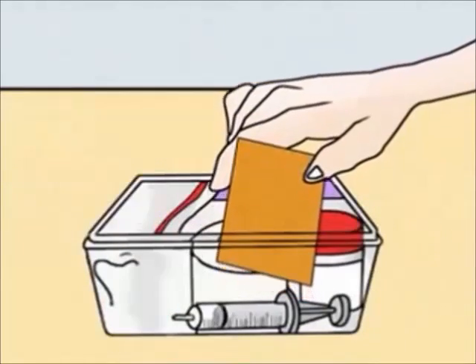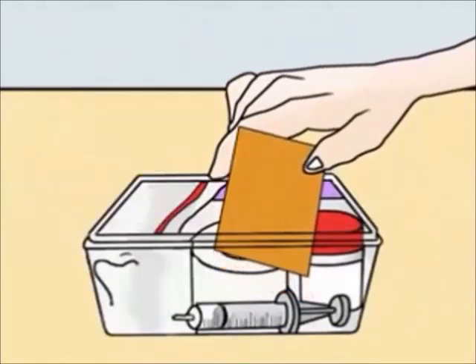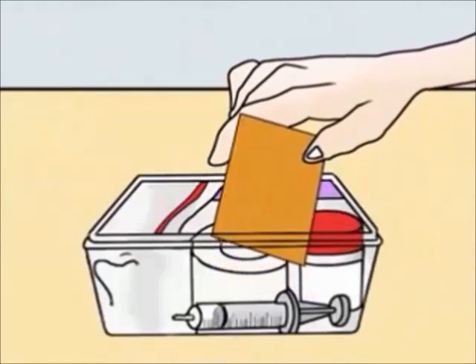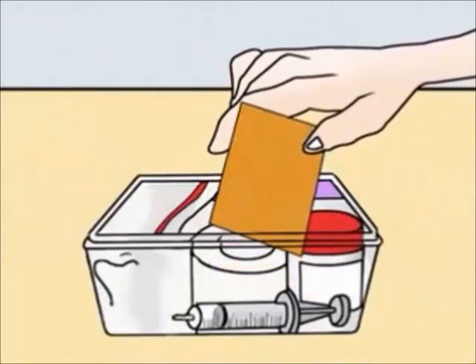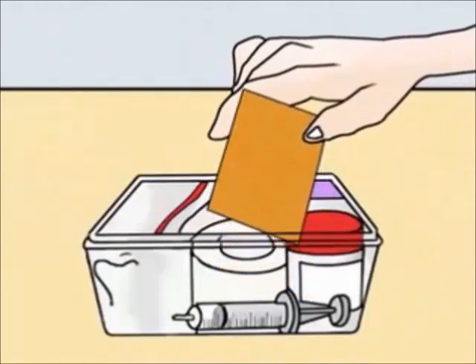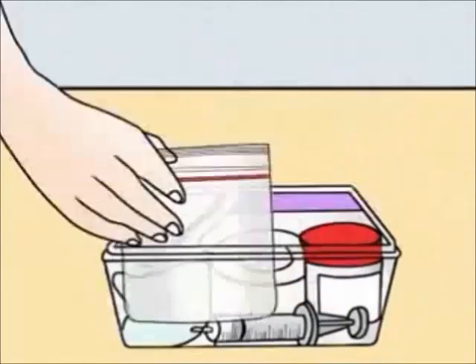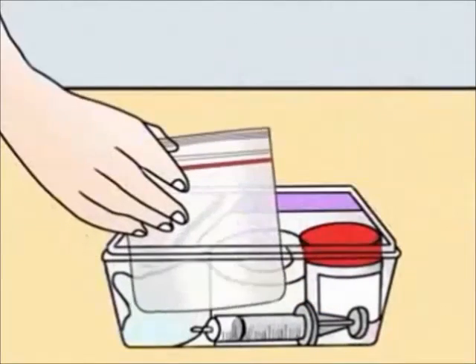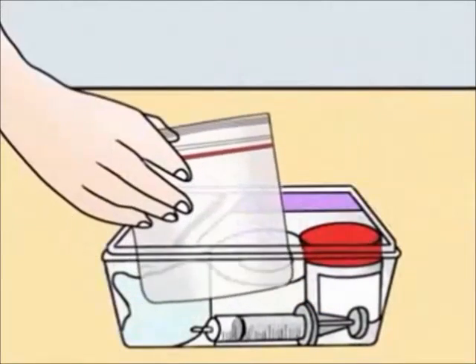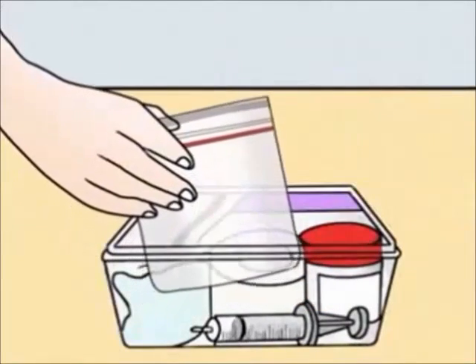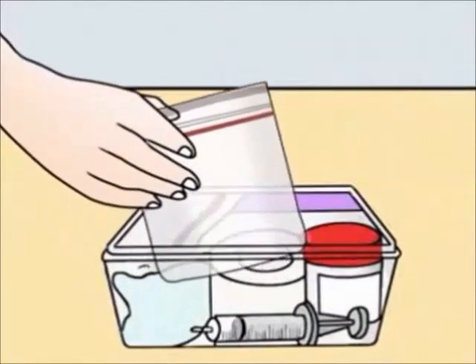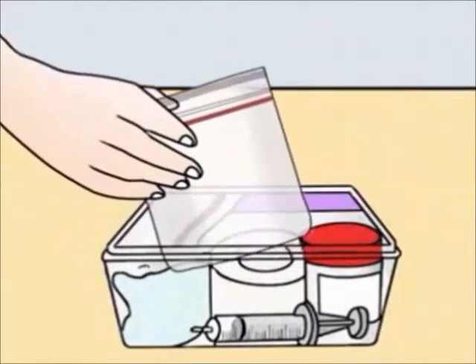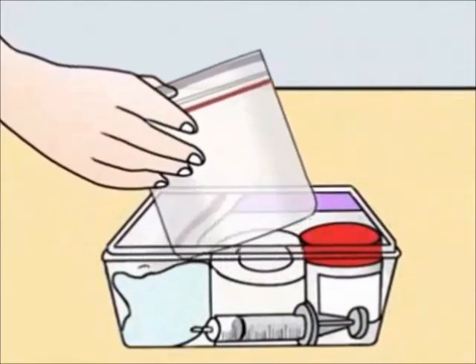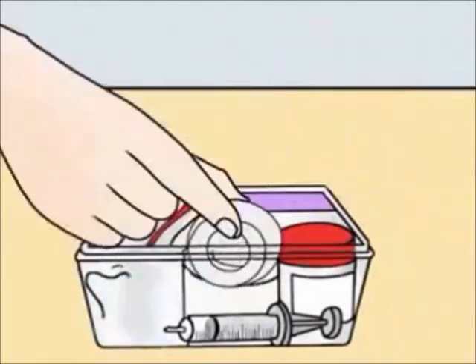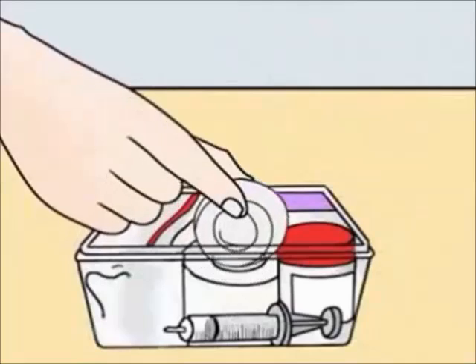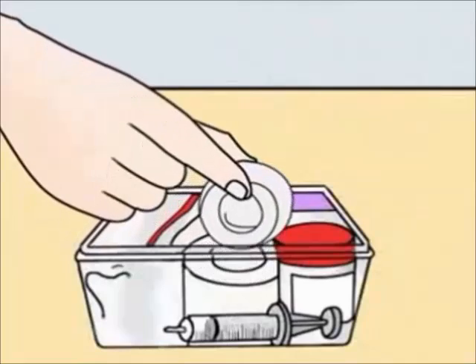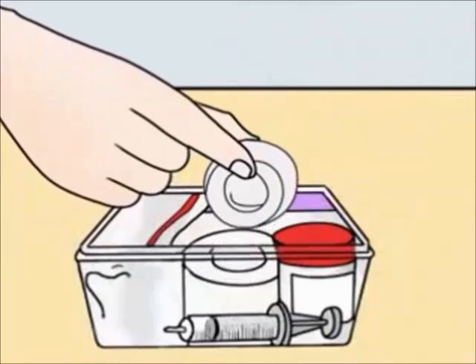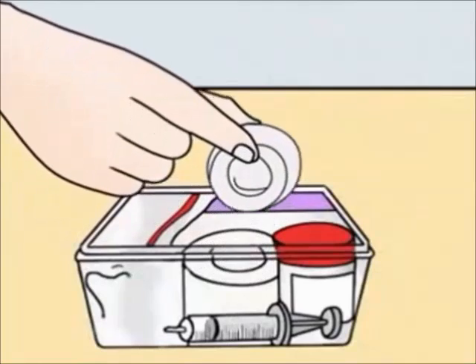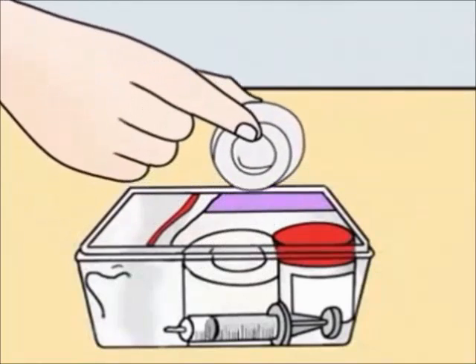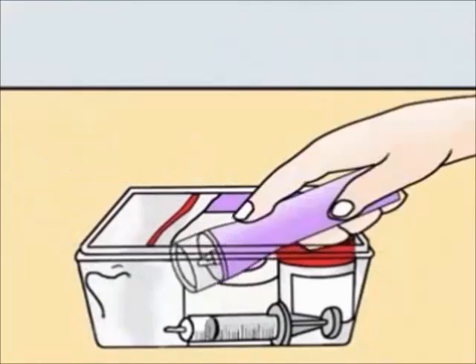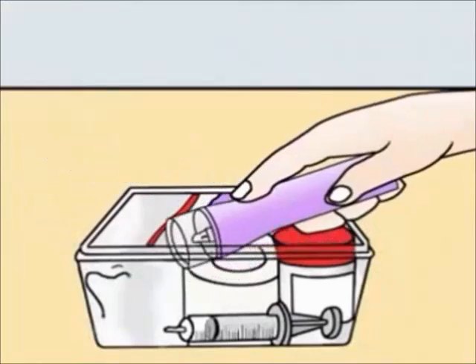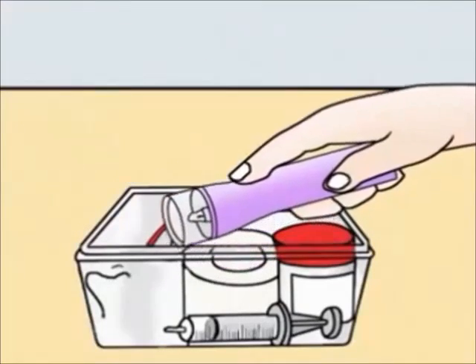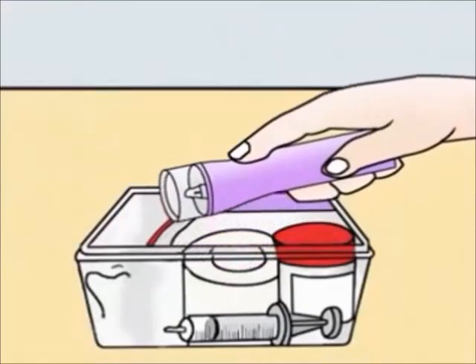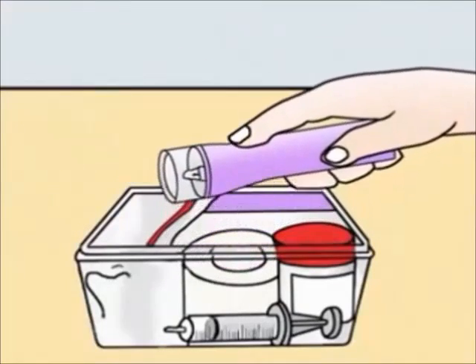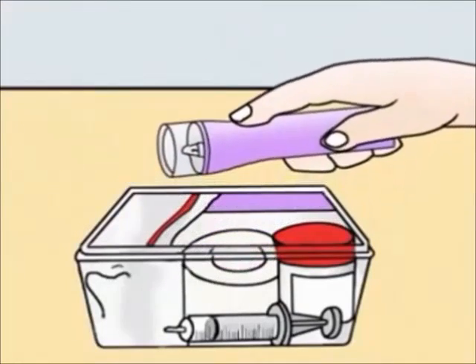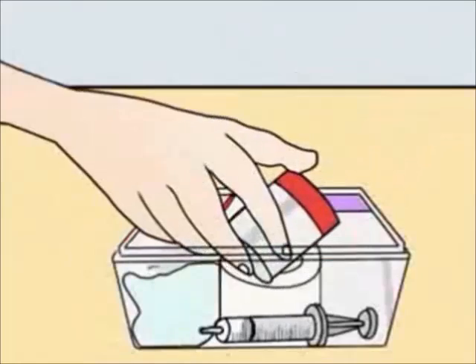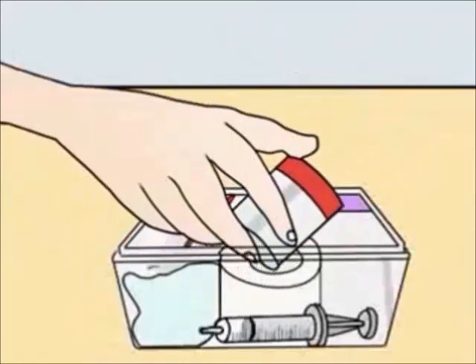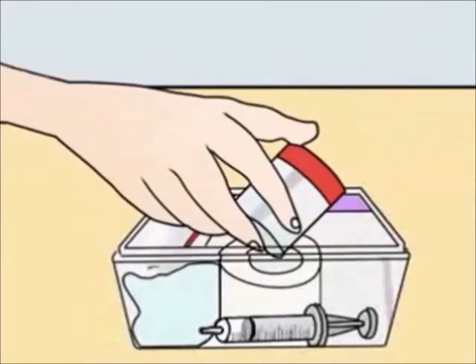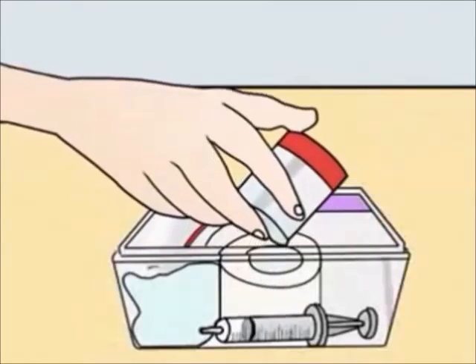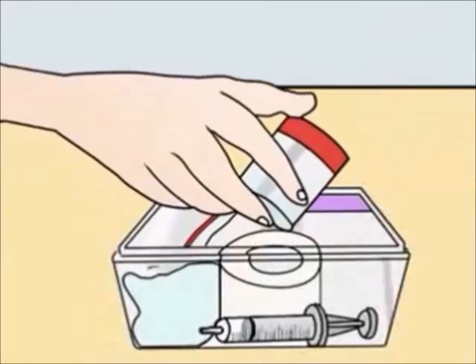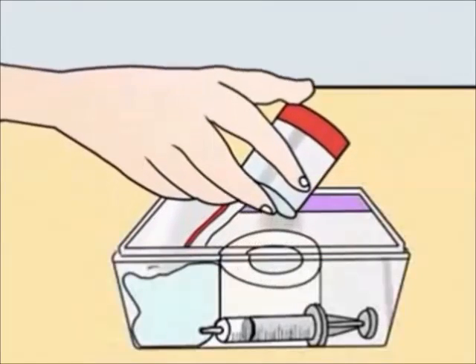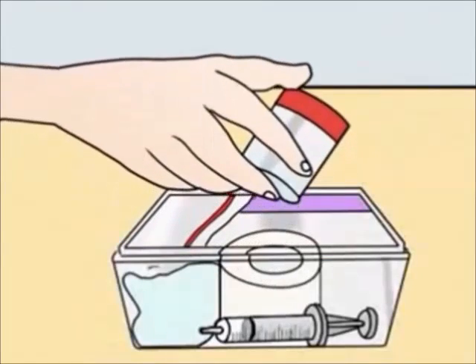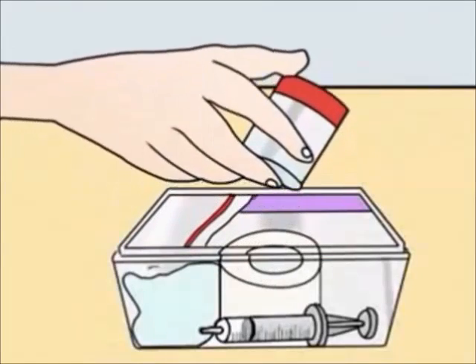The kit must include two stiff pieces of cardboard, two plastic bags, a surgical tape, a torch, and a container half filled with water.